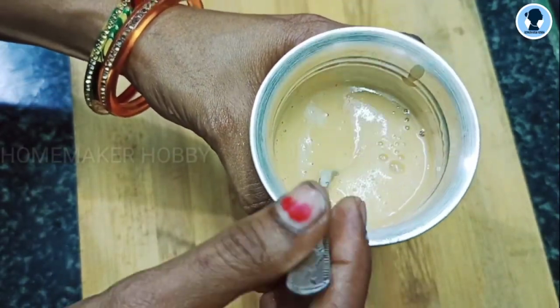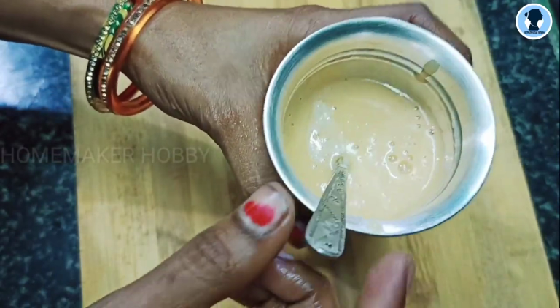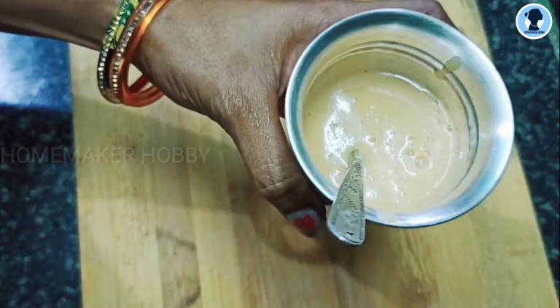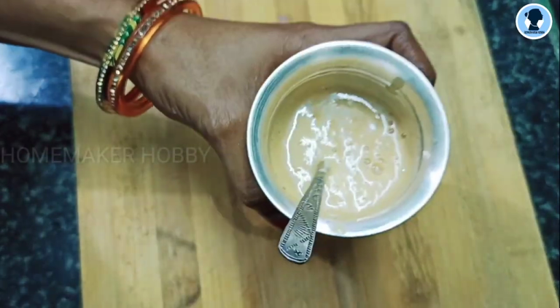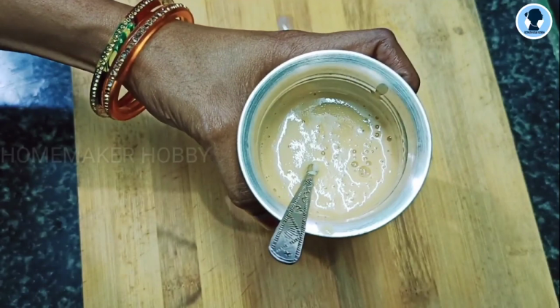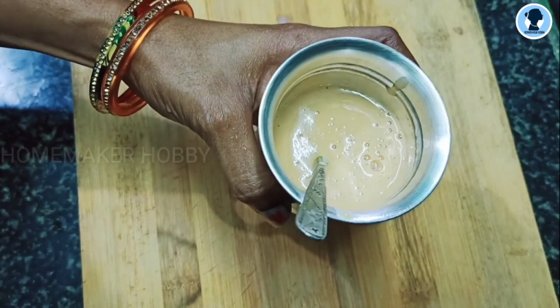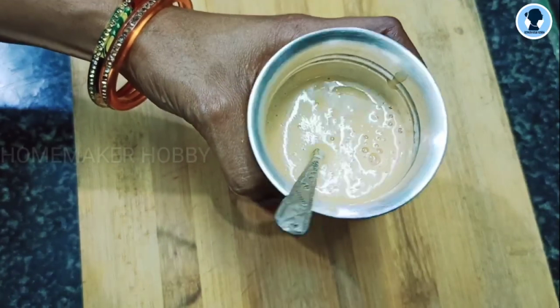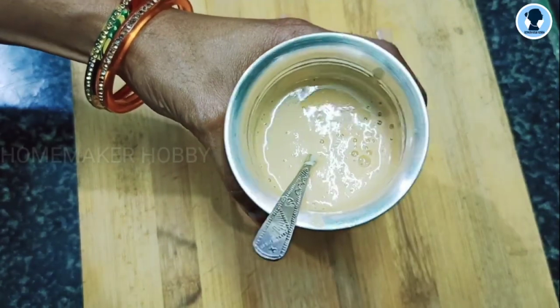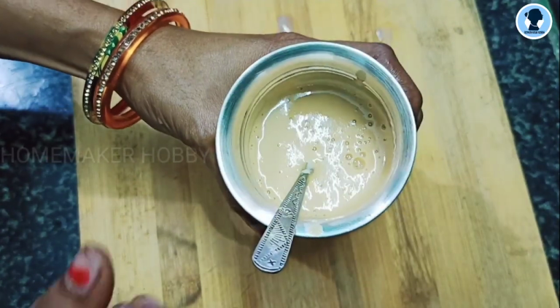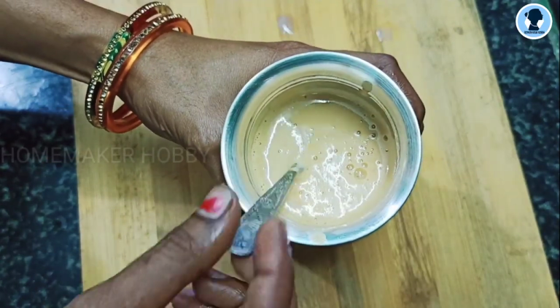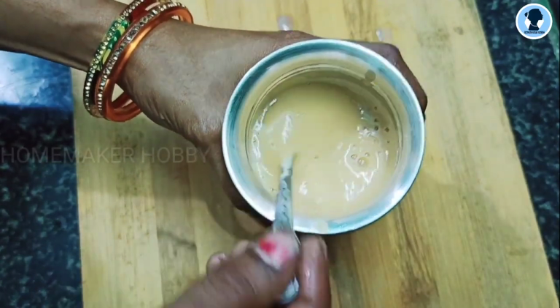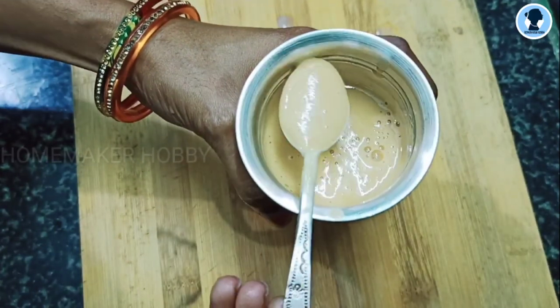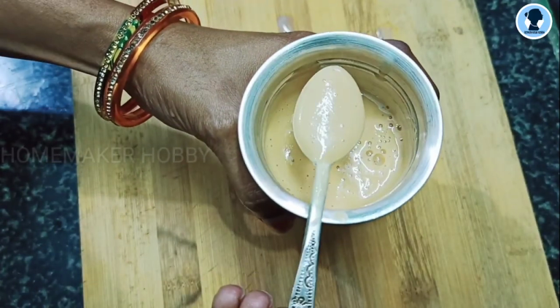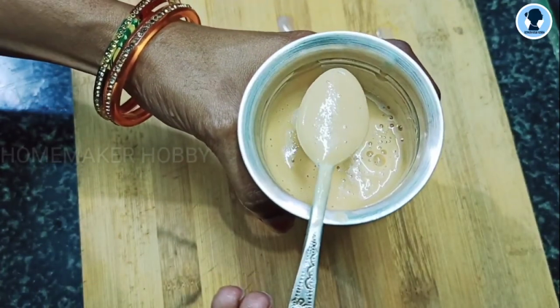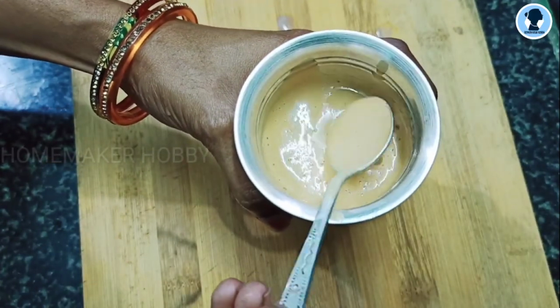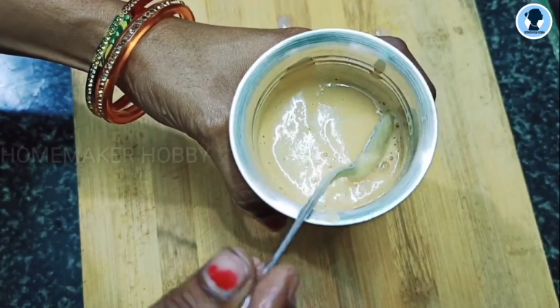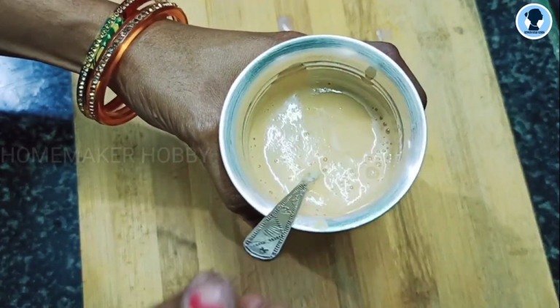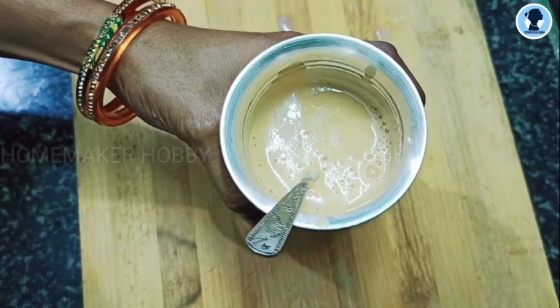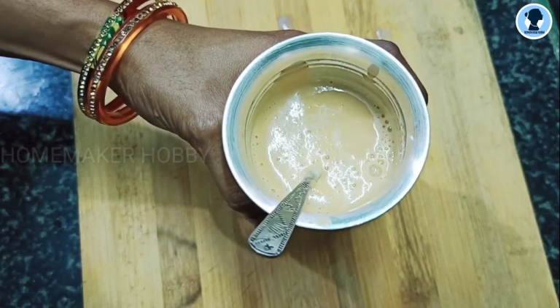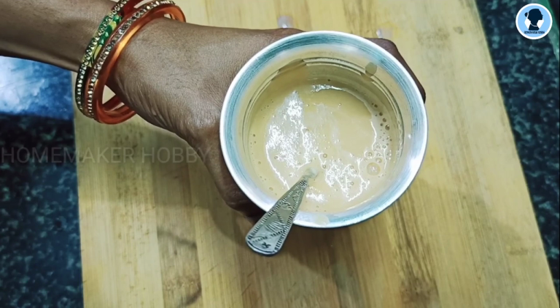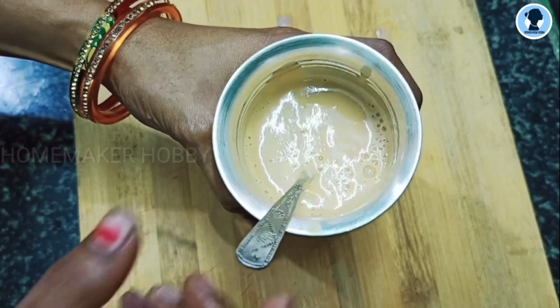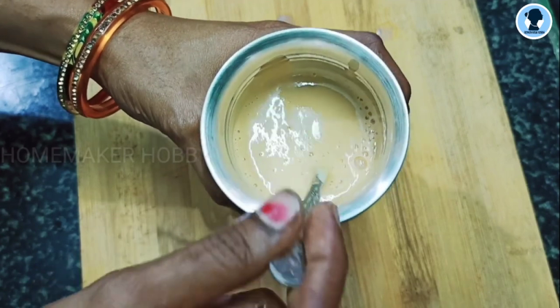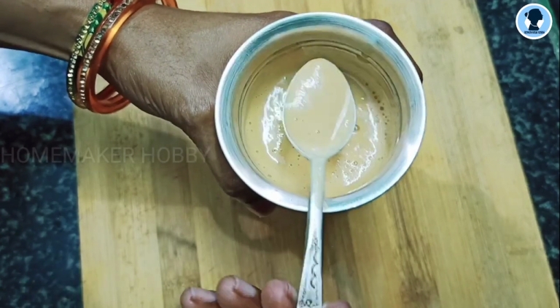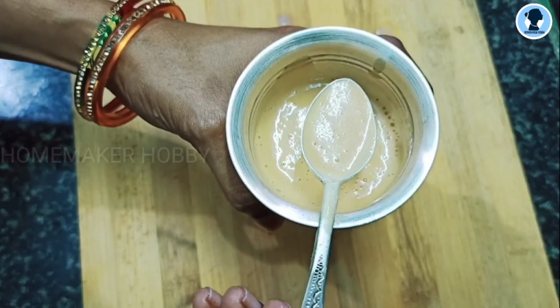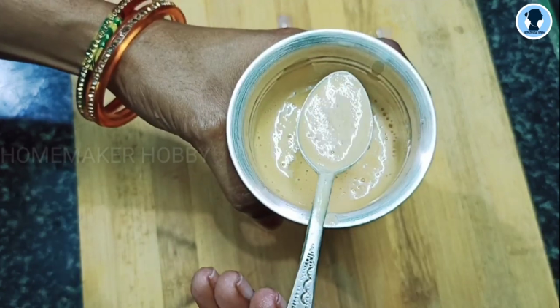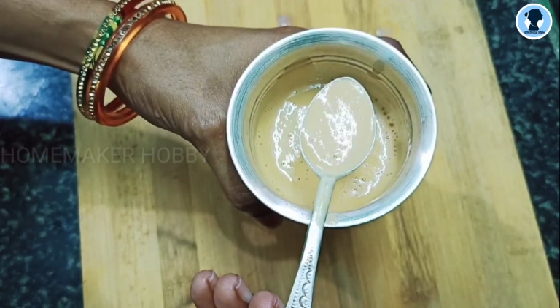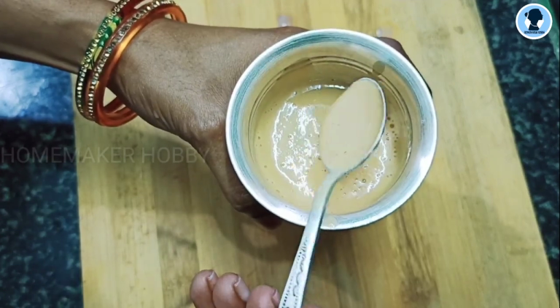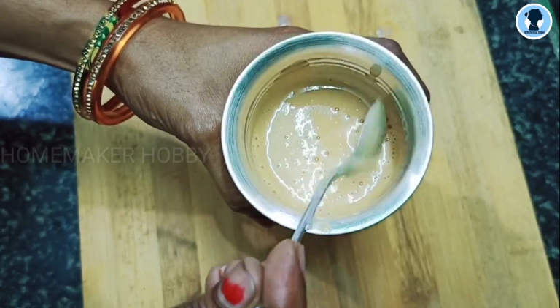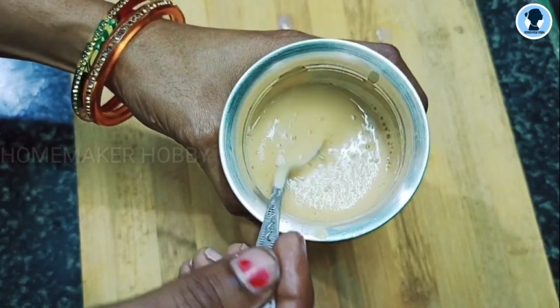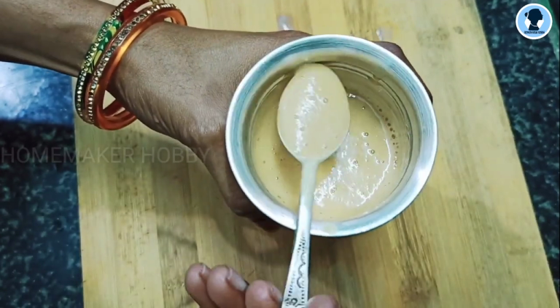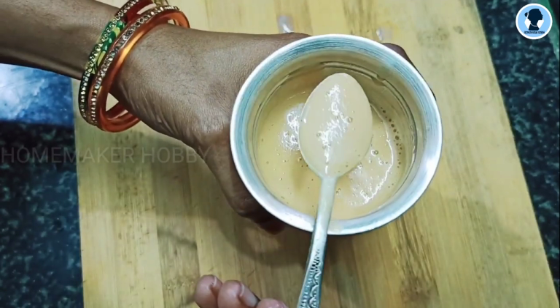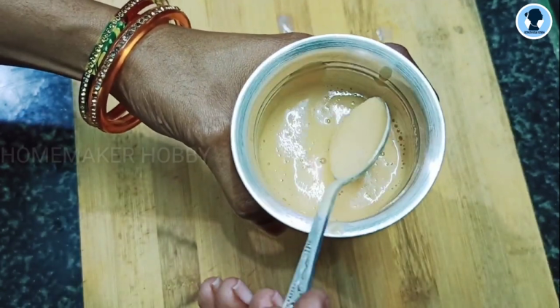This is a very favorite recipe. I will try to make this a little bit more. Because if you don't know what to make in the 10th month, this will be a good option. So you will try it.